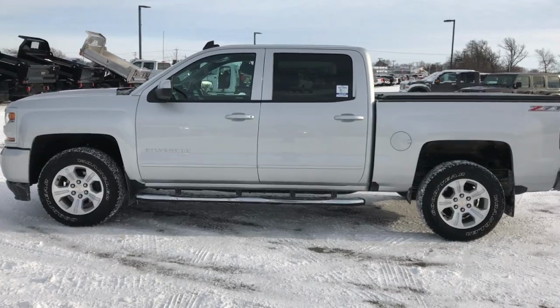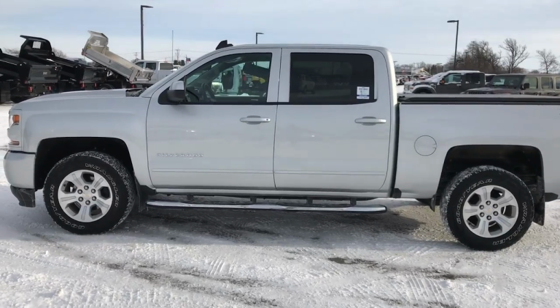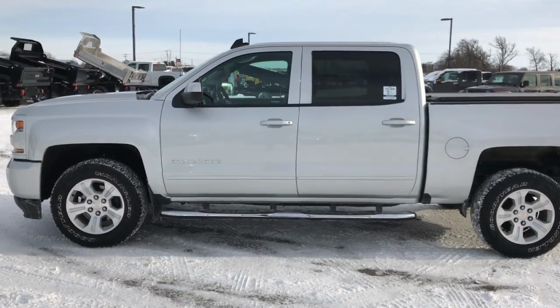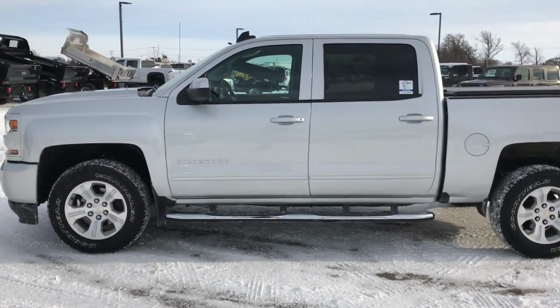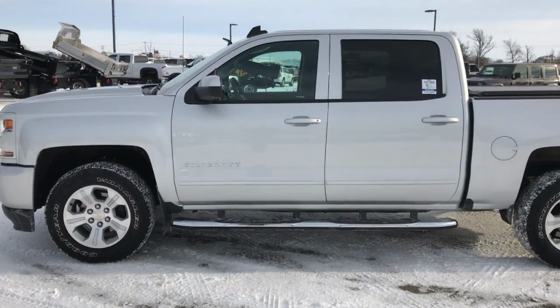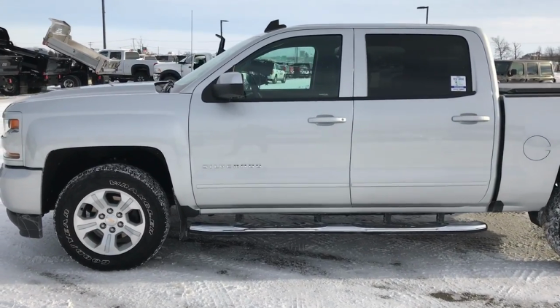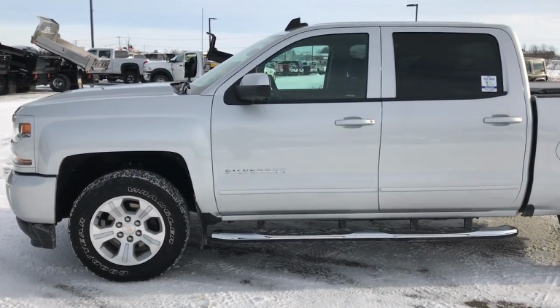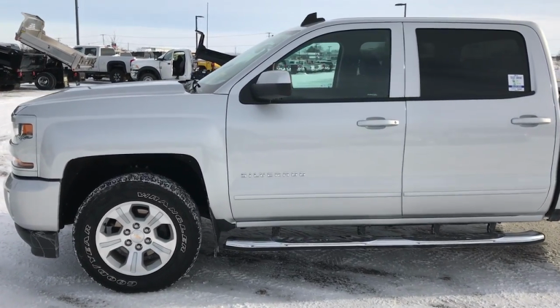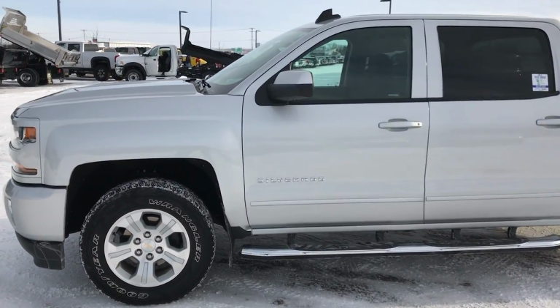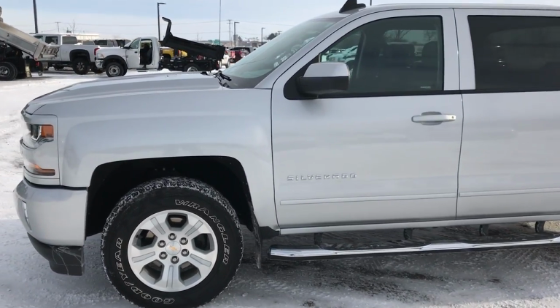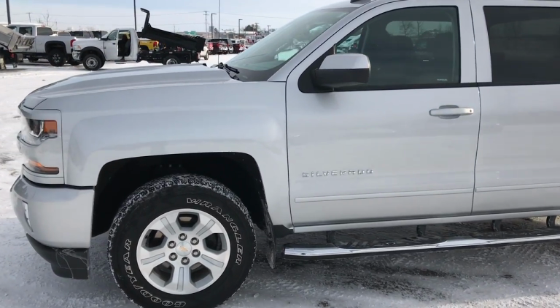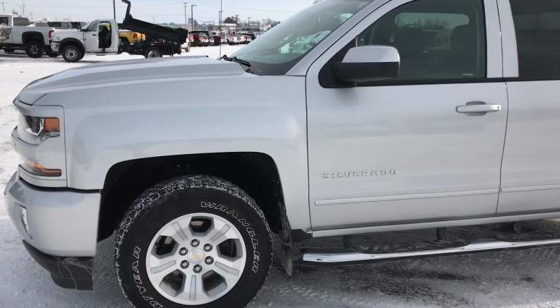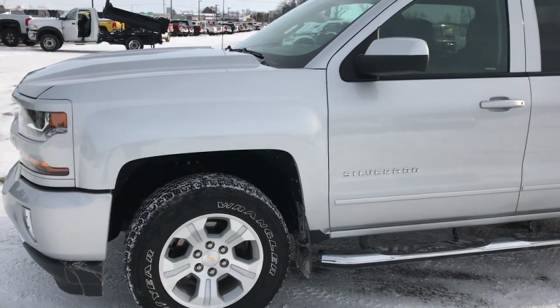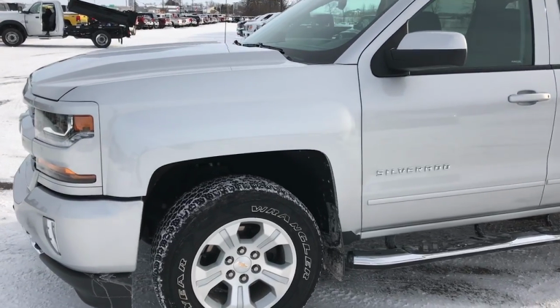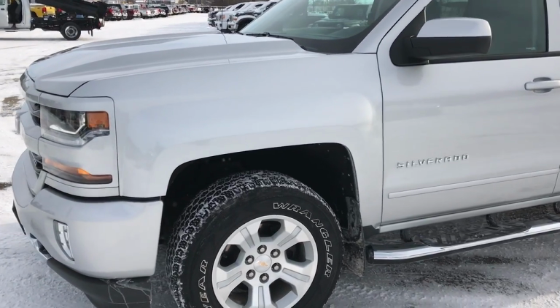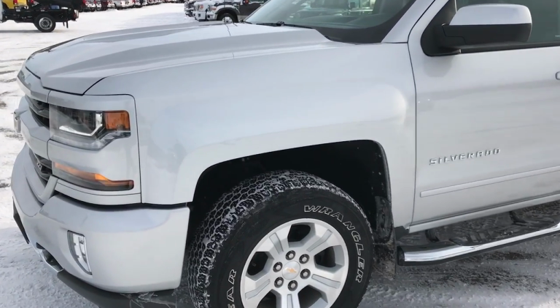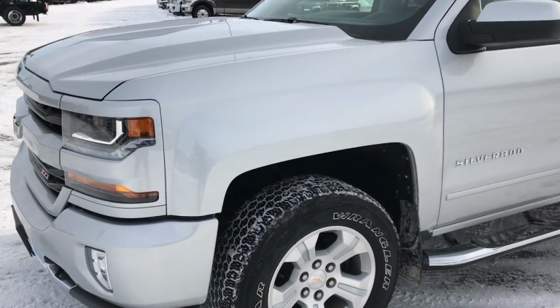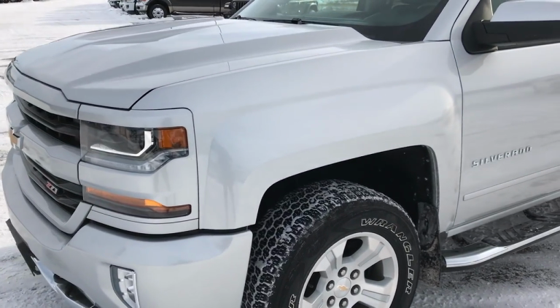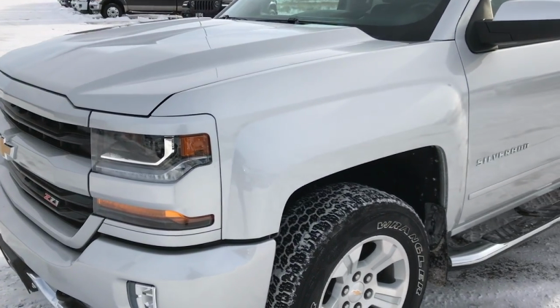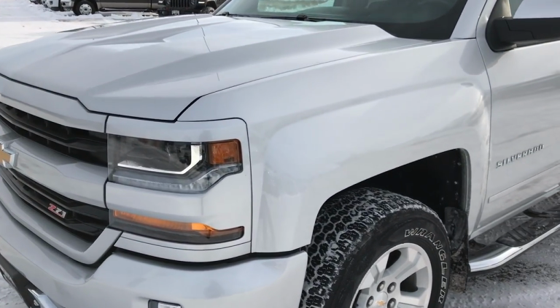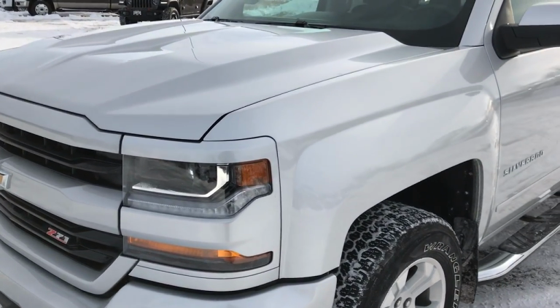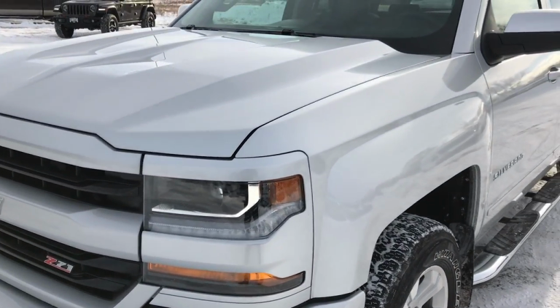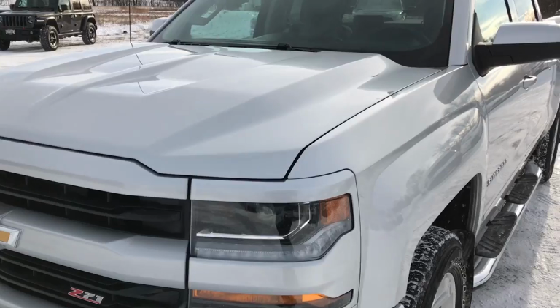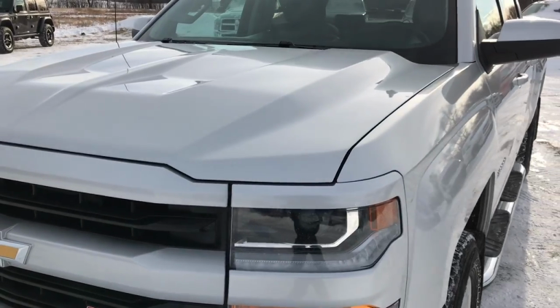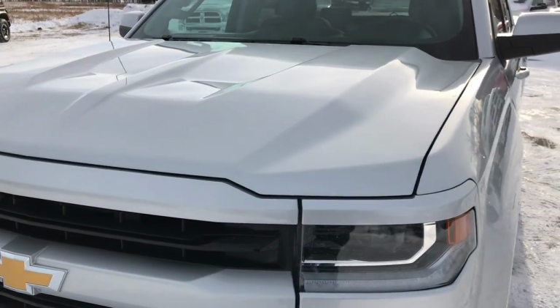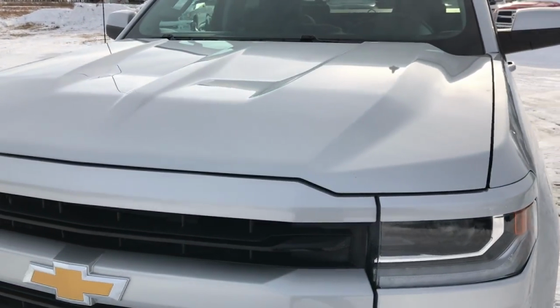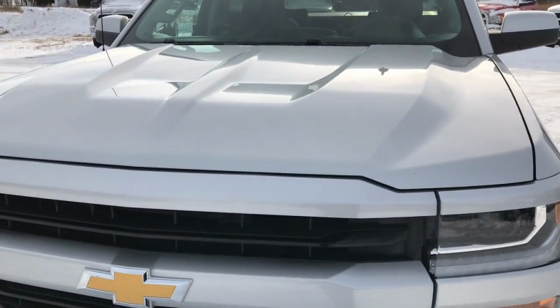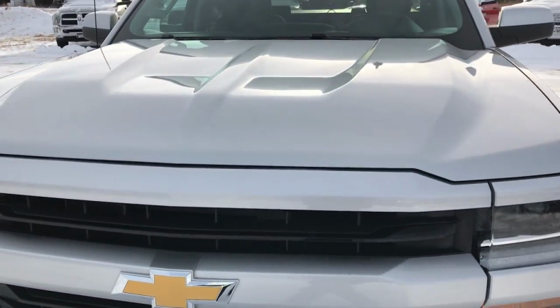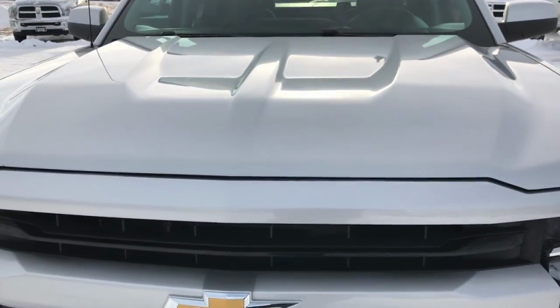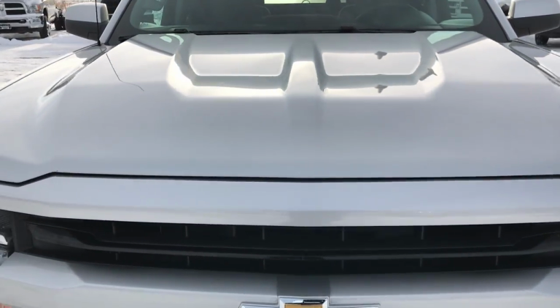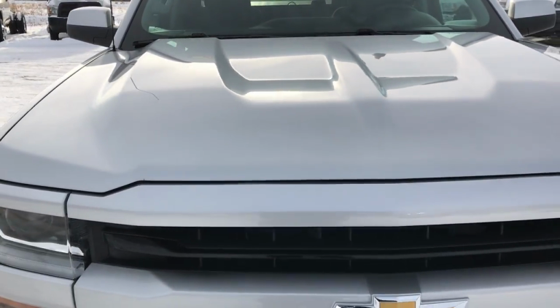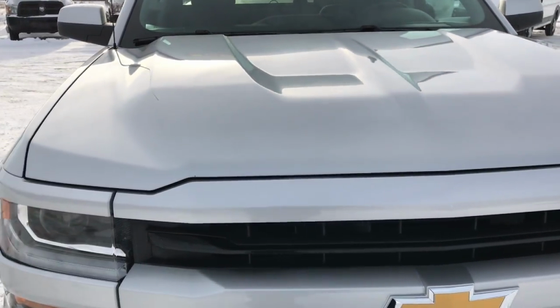This is stock number 9419. We are here at Summit Automotive in Fond du Lac, Wisconsin, your new and used half-ton truck headquarters. Today we are checking out this super clean 2016 Chevy Silverado 1500 Crew Cab Short Box.